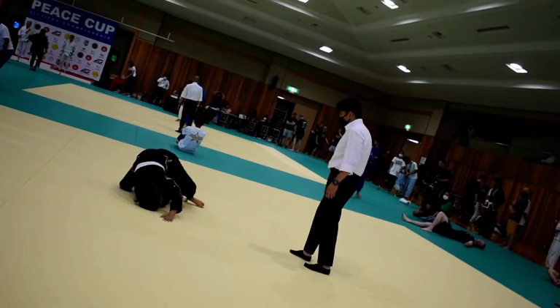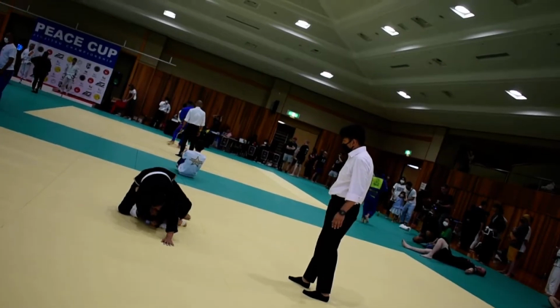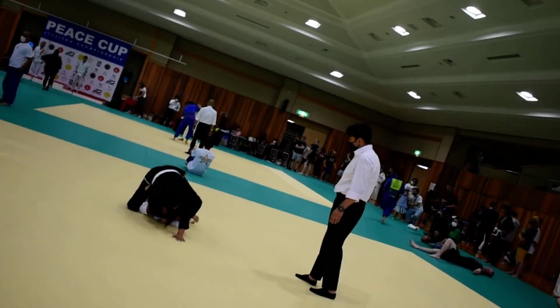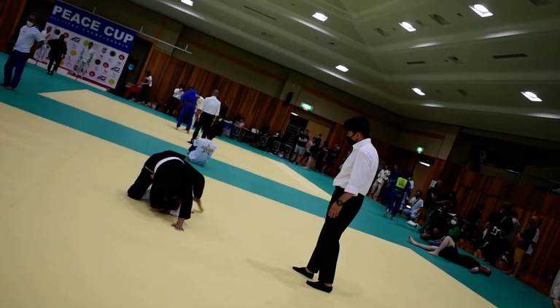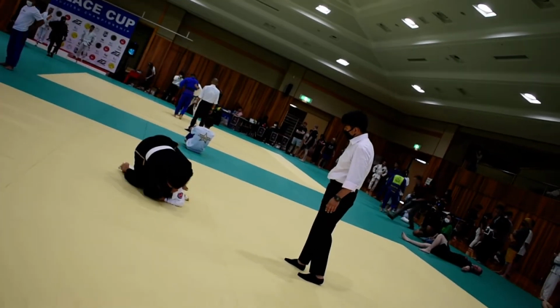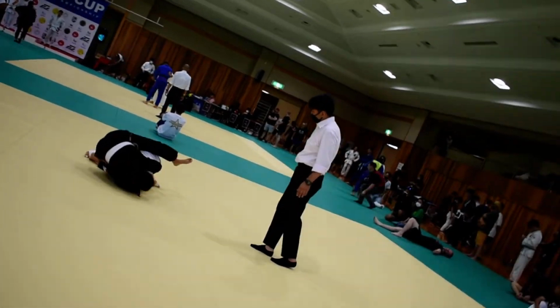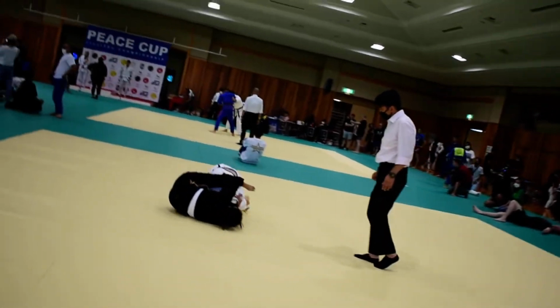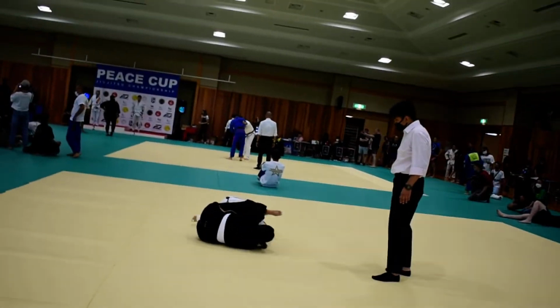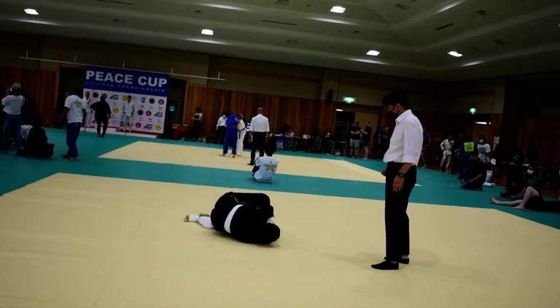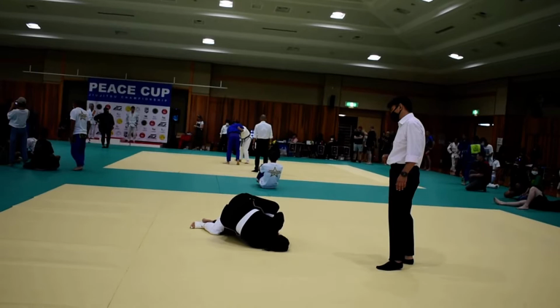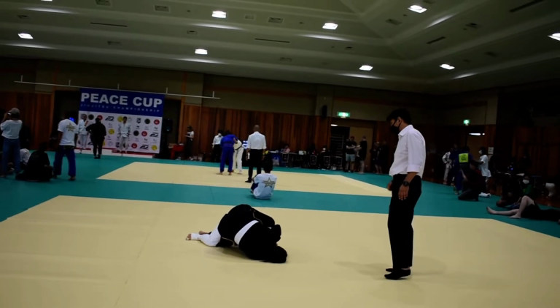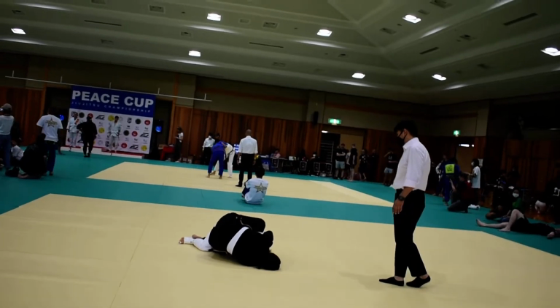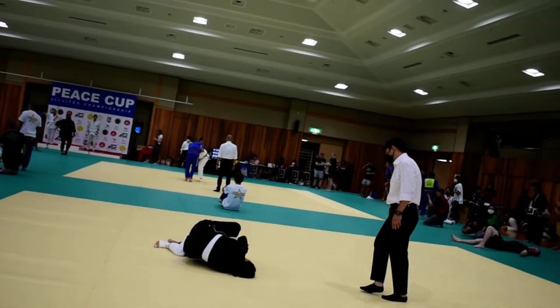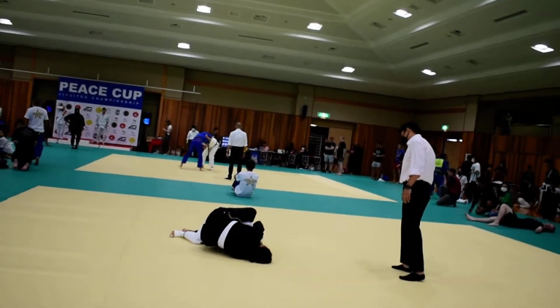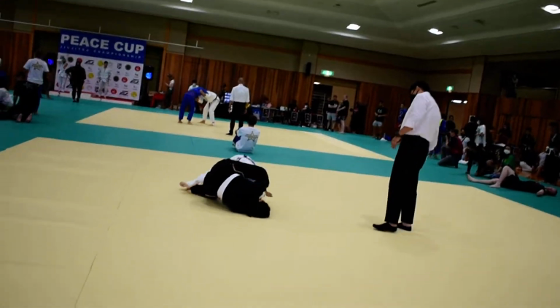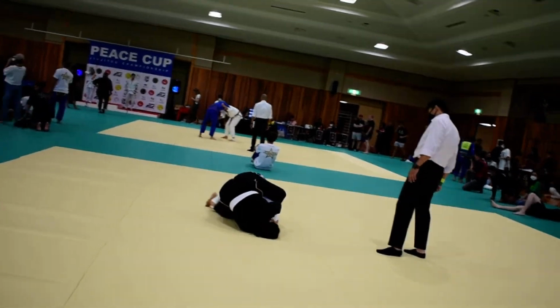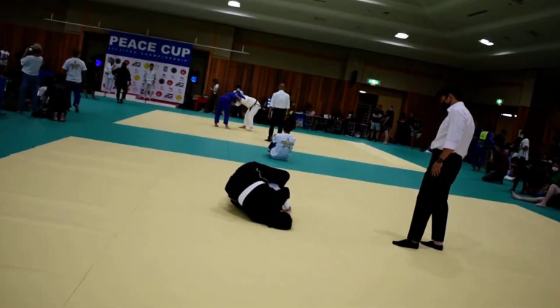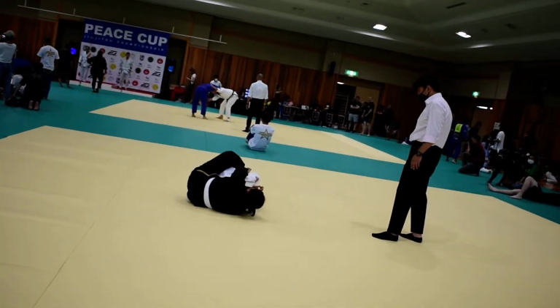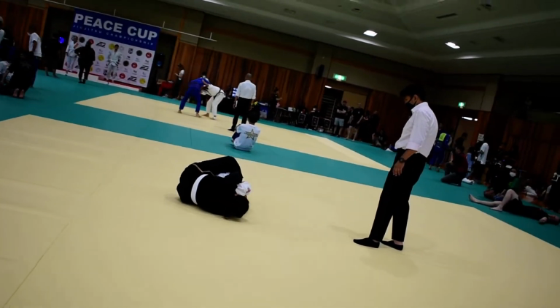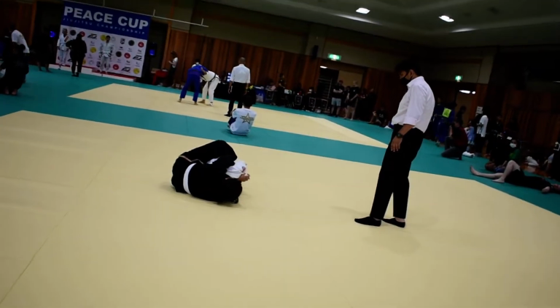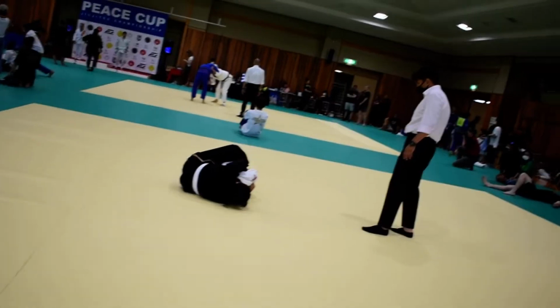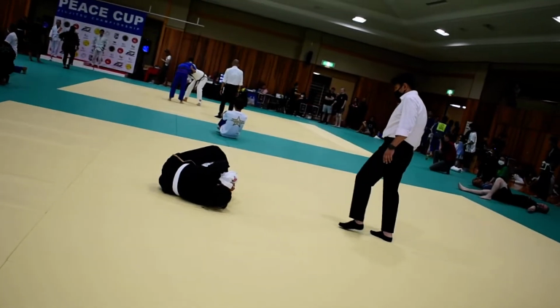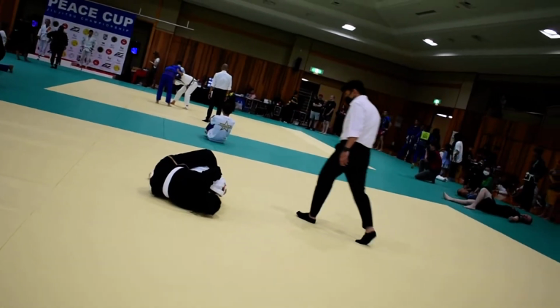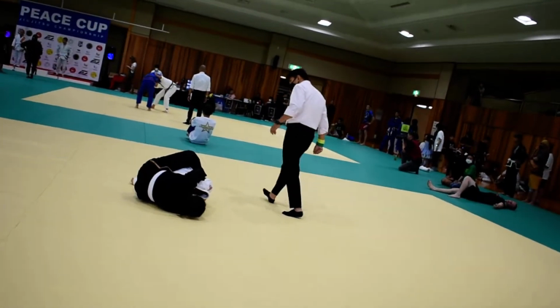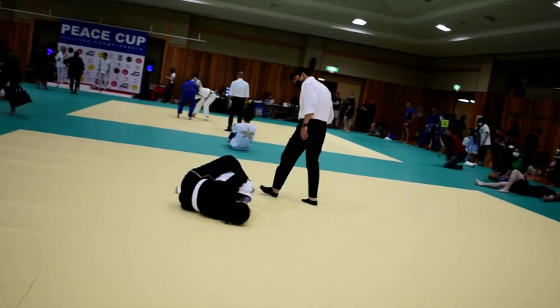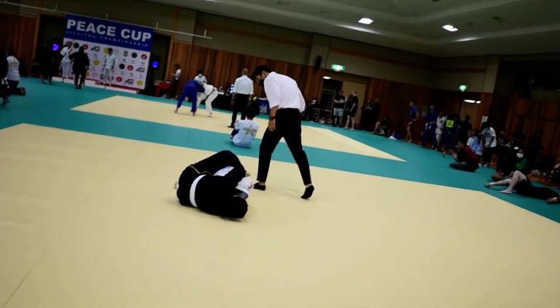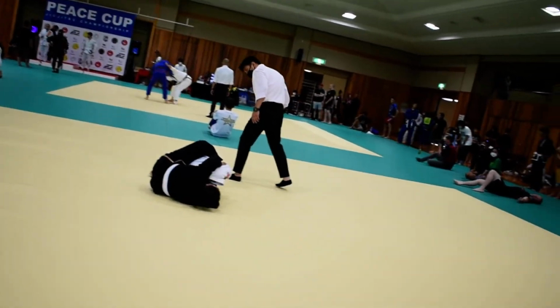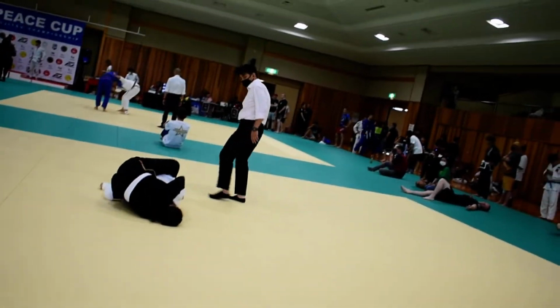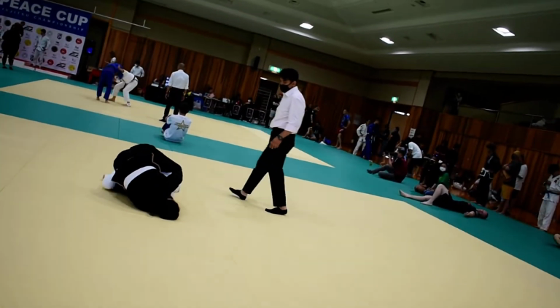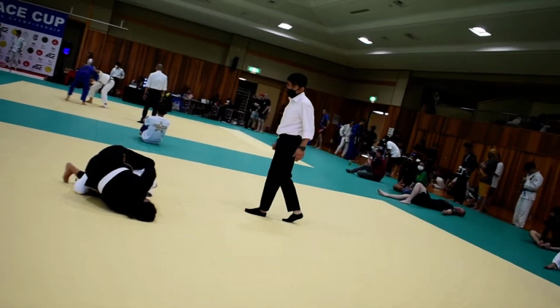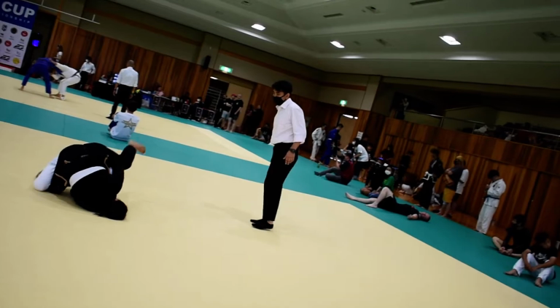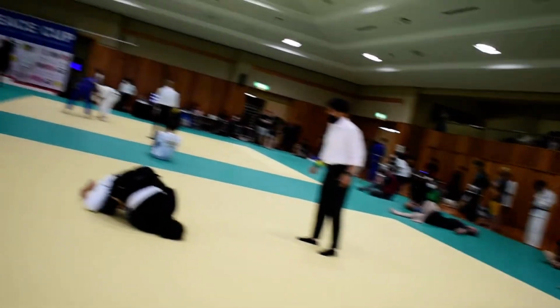You got the head. Get that grip. Grab her wrist with your right hand and grab your own wrist with your left. Get the grip.